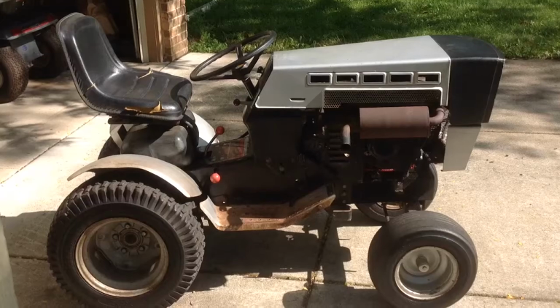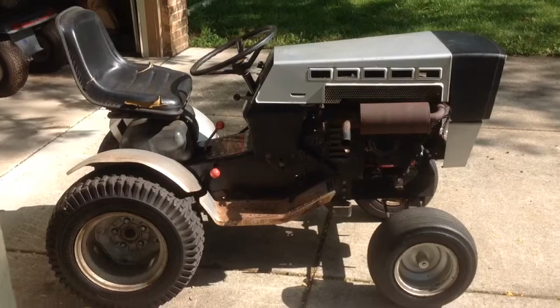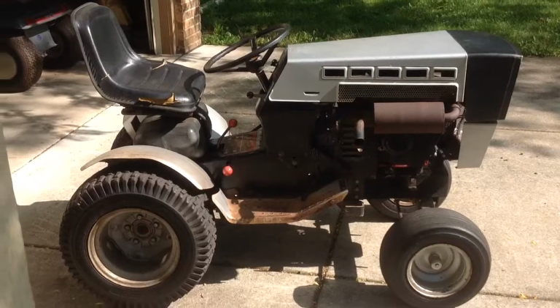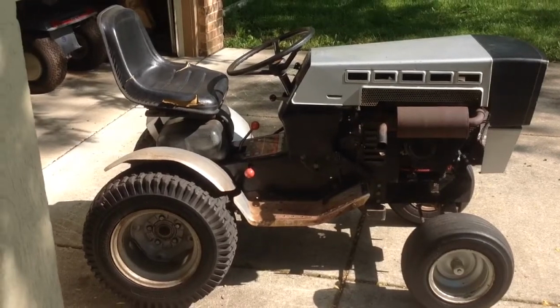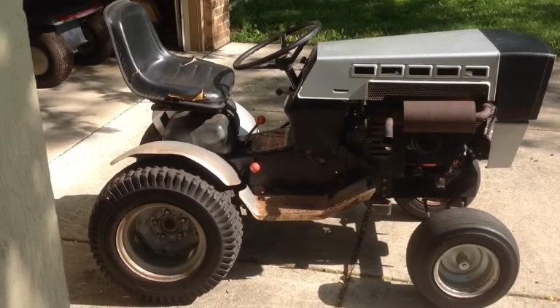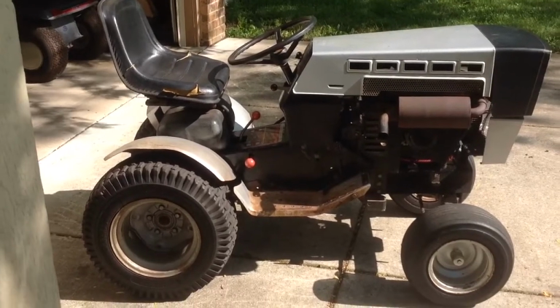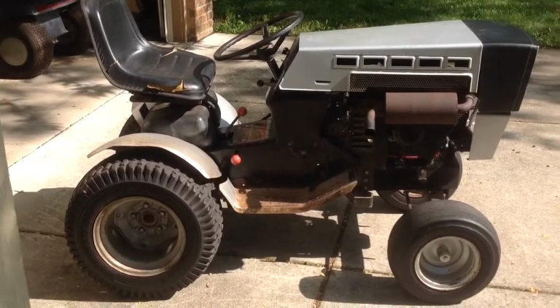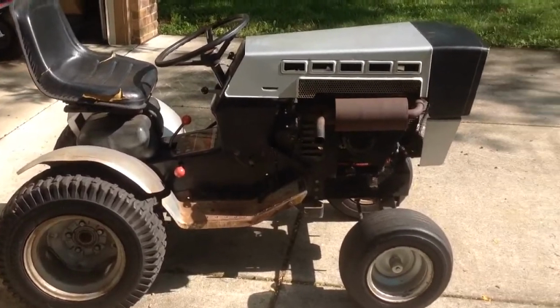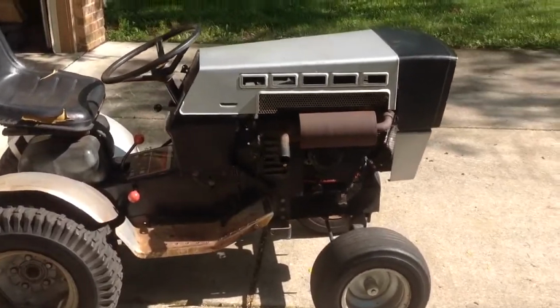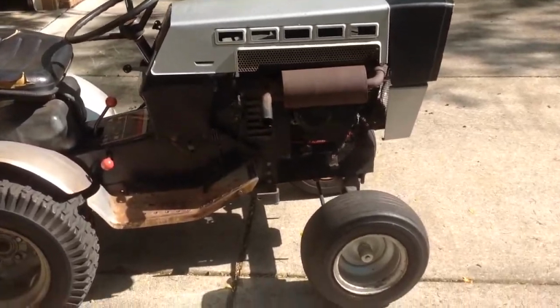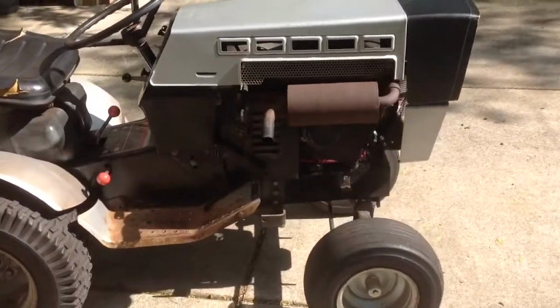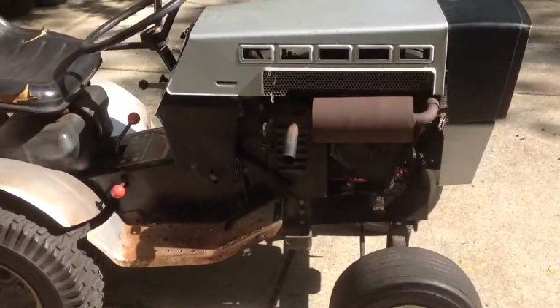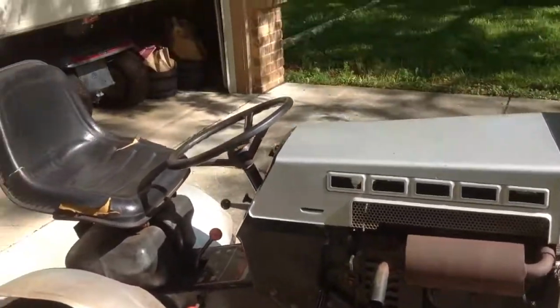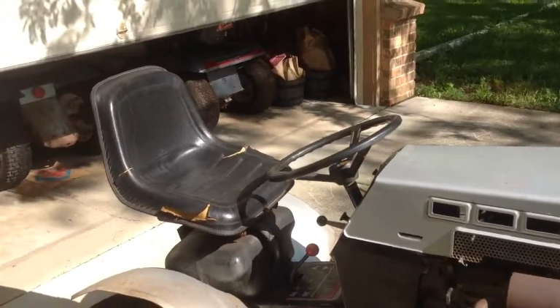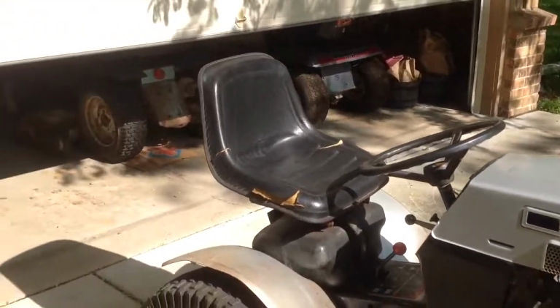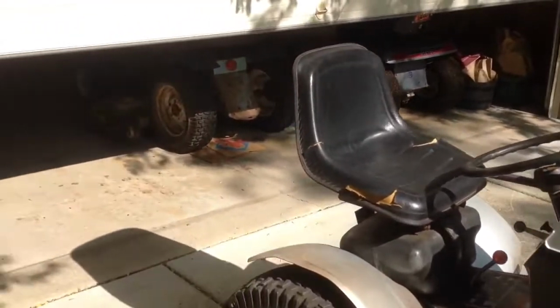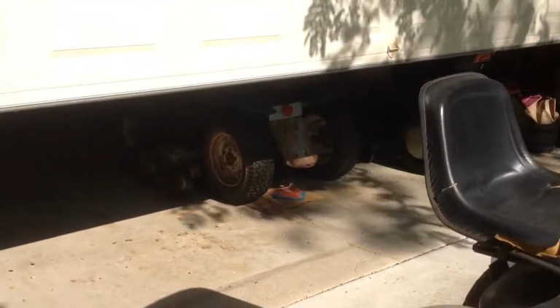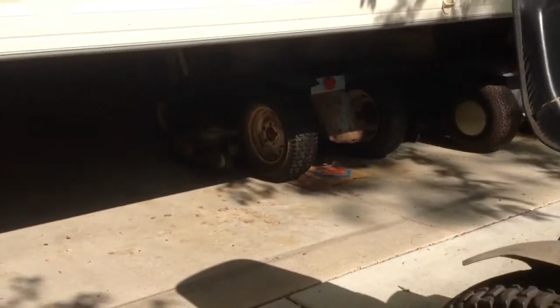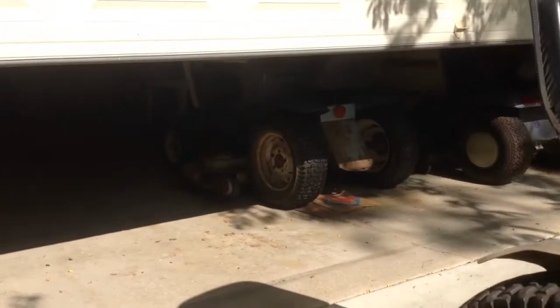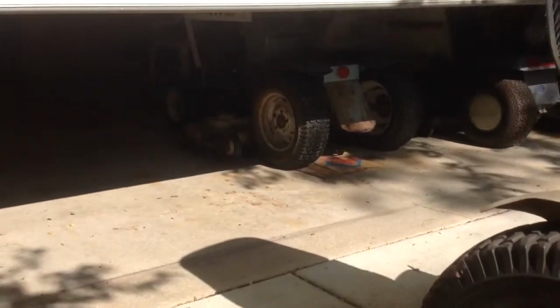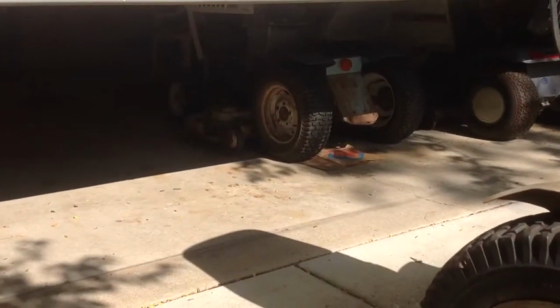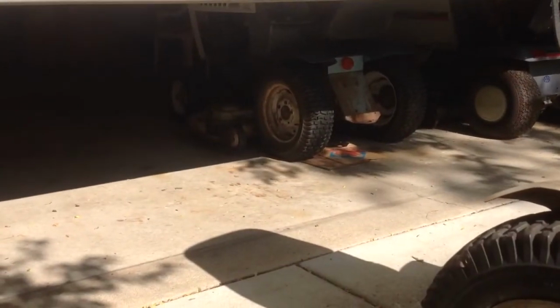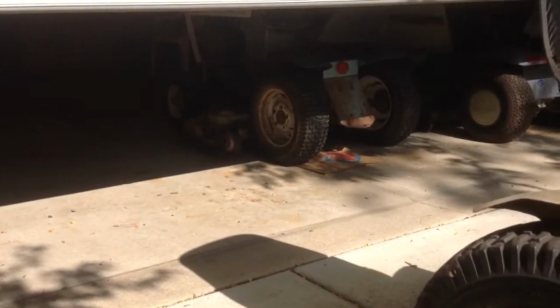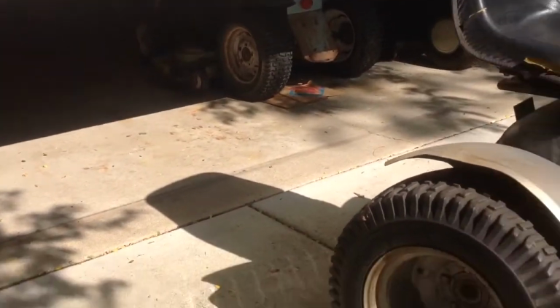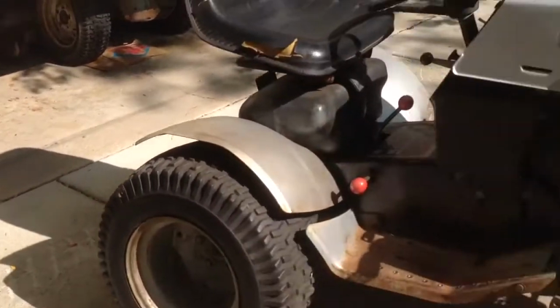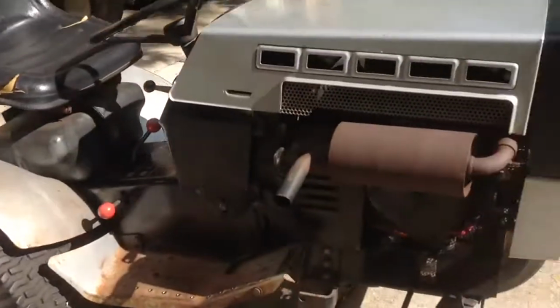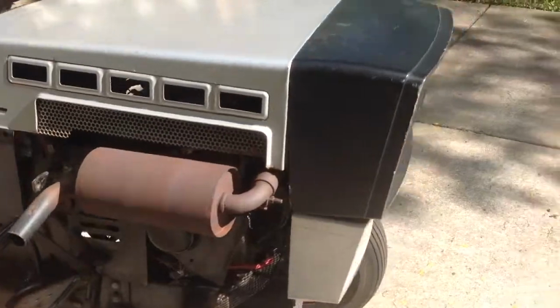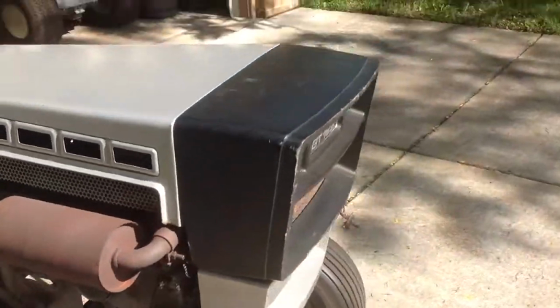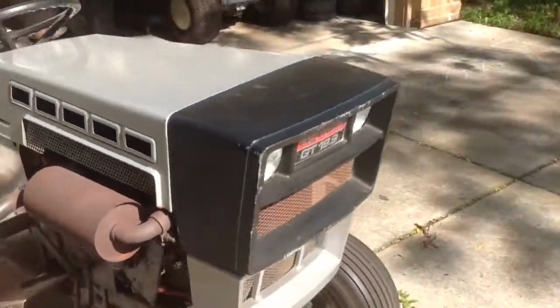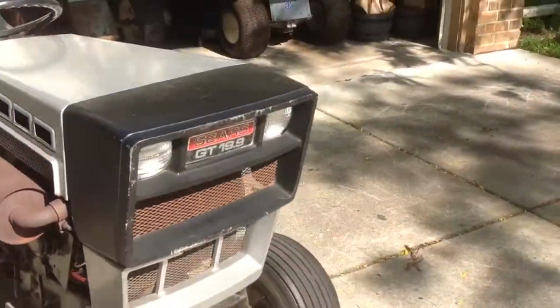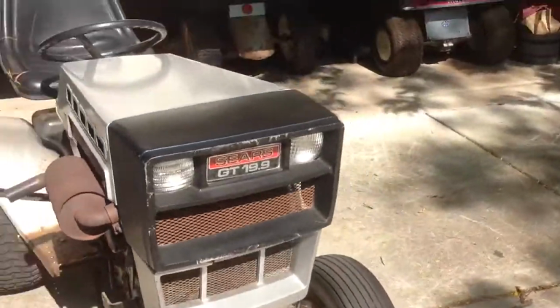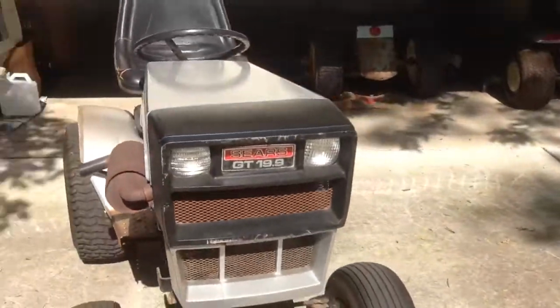Well, here's something you guys haven't seen in a while. The GT 19.9 has been living at my neighbor's. You can just barely see the Hydro 14 there, because I use that for mowing over here.